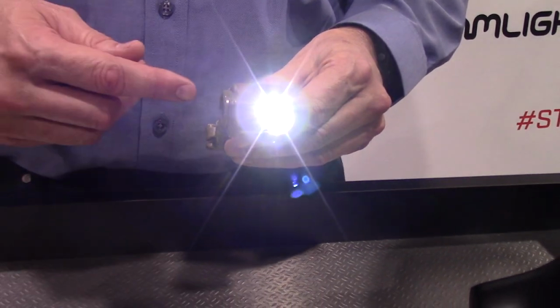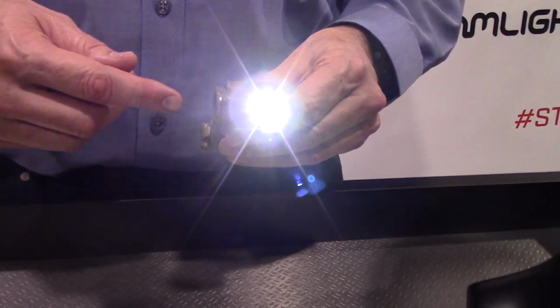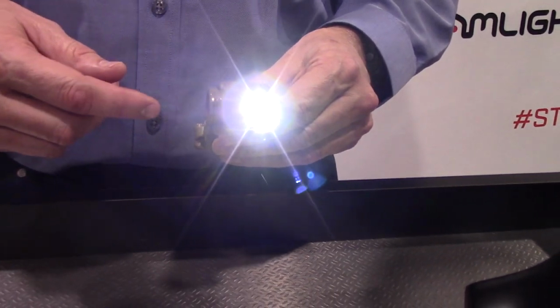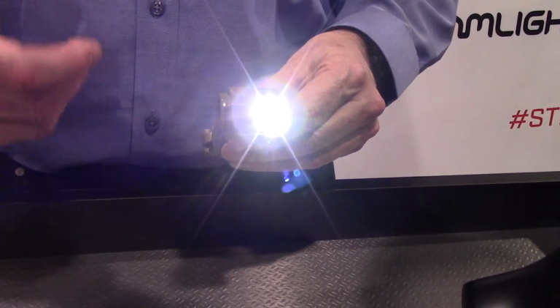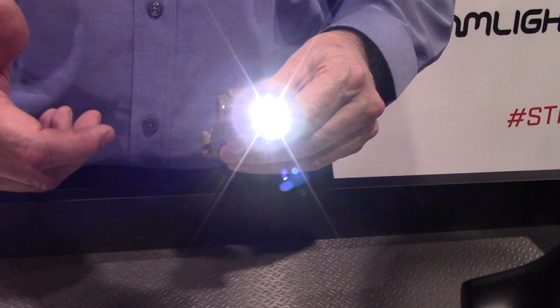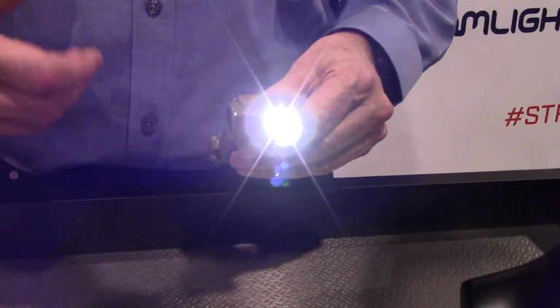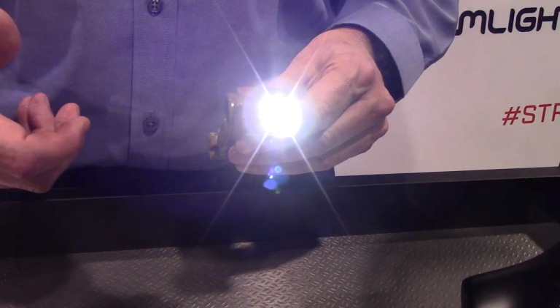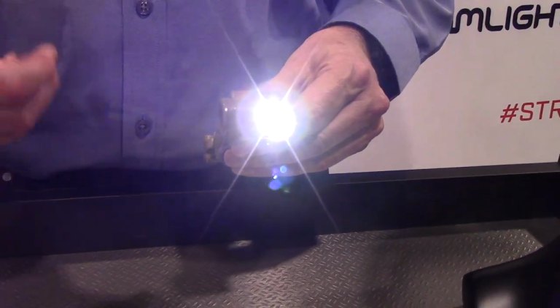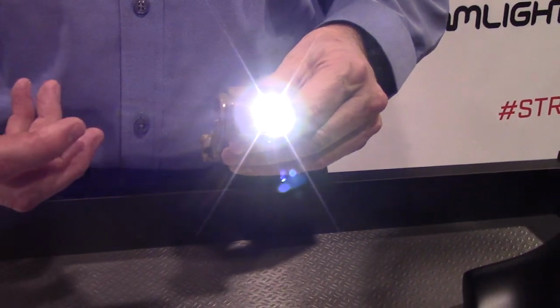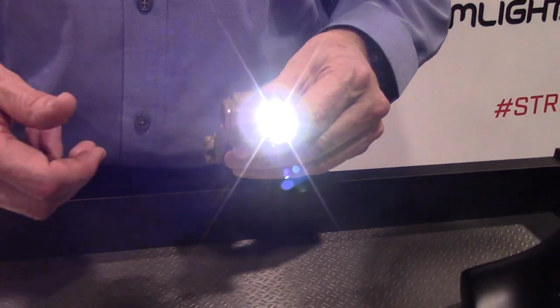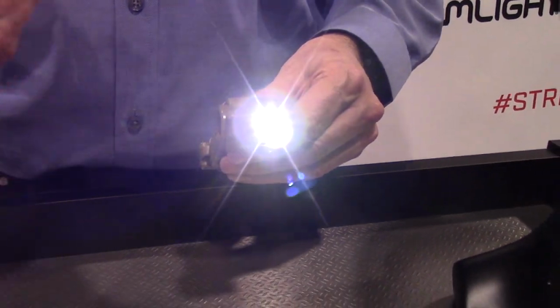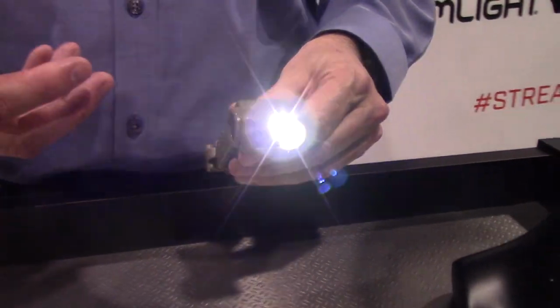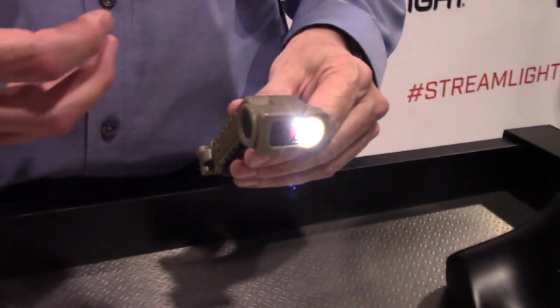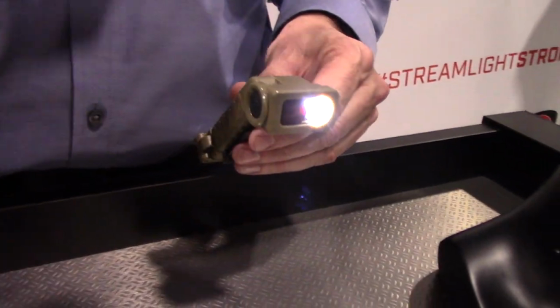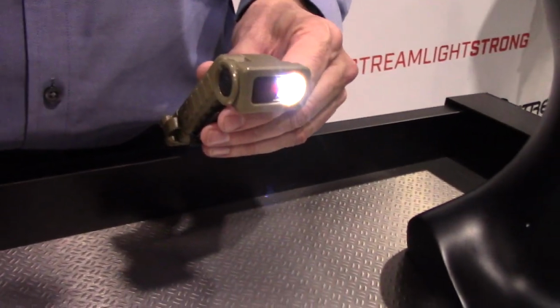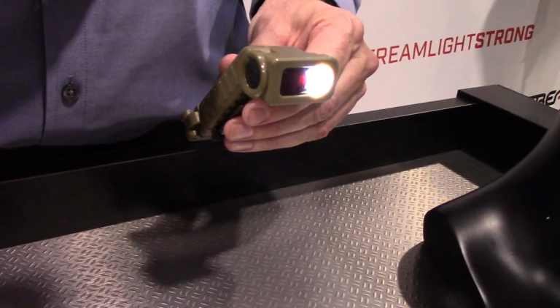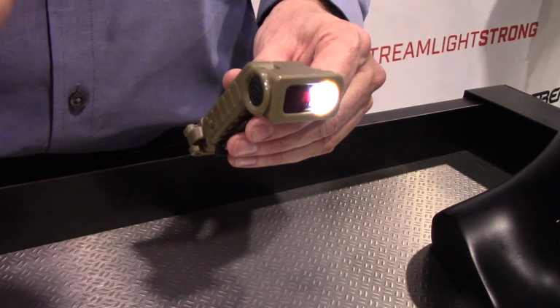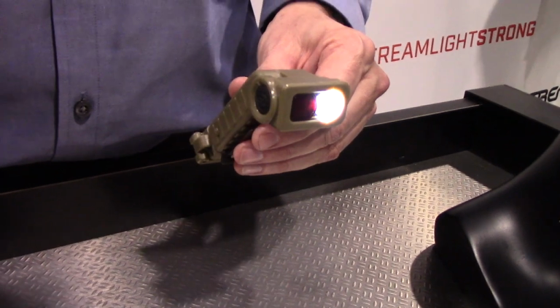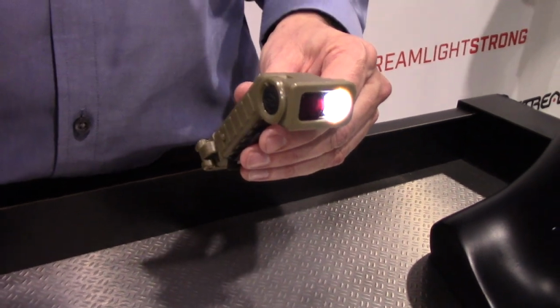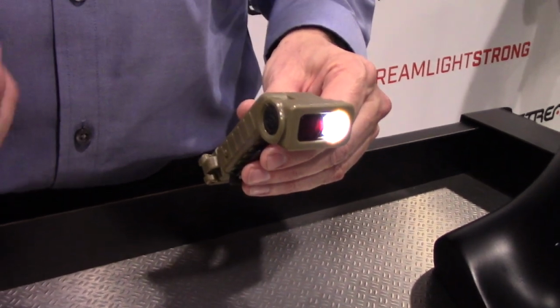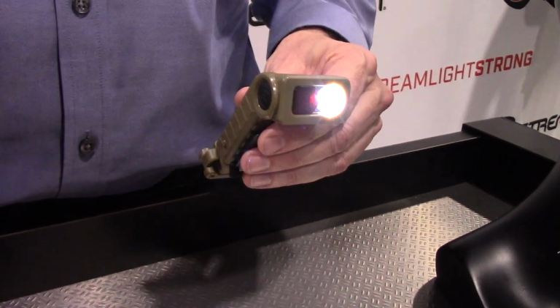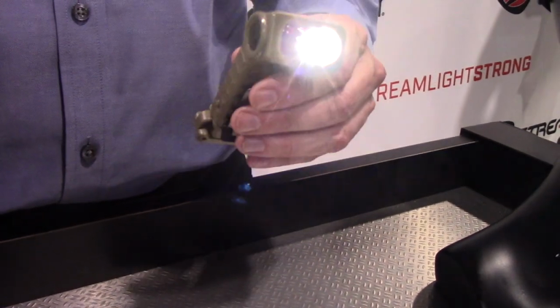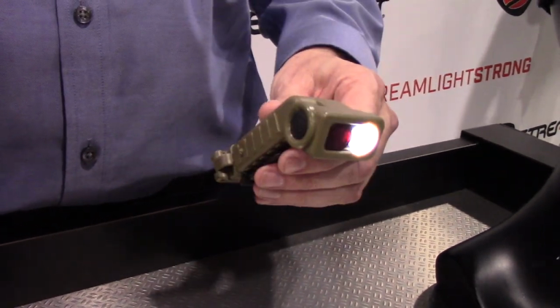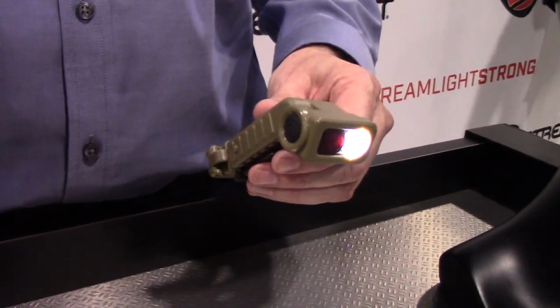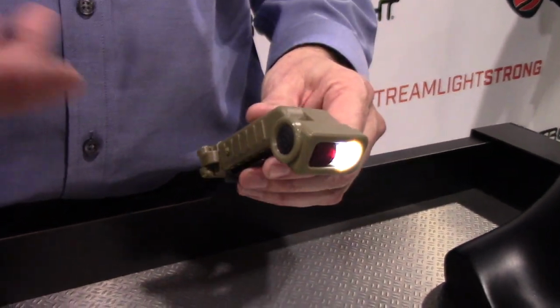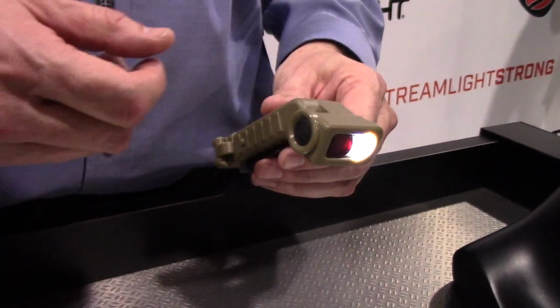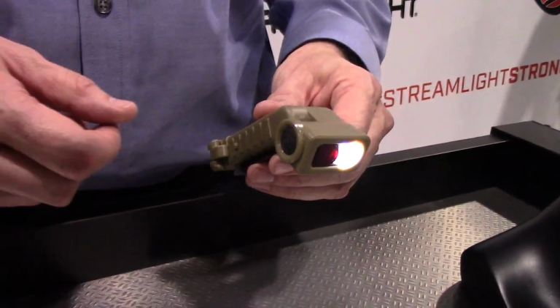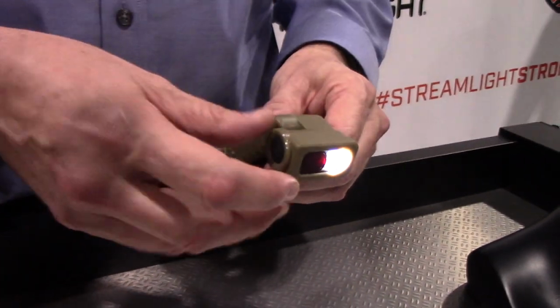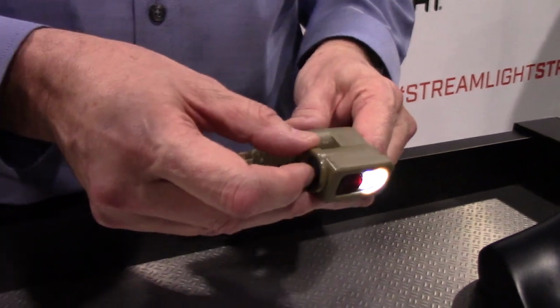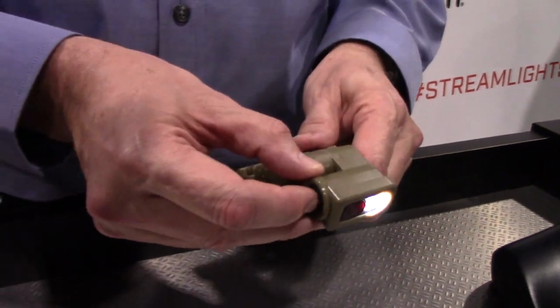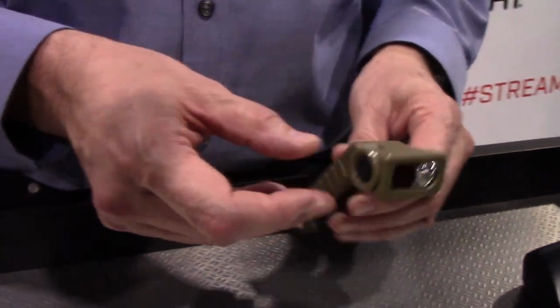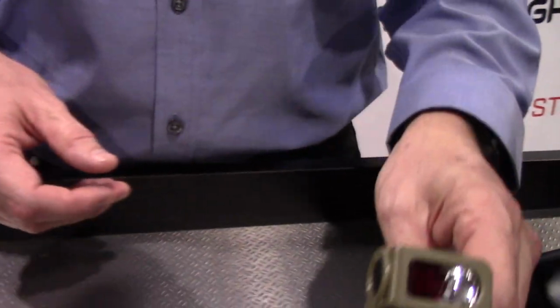So this is a great piece of kit for the outdoorsman, the camper, the hunter. Even law enforcement — for the guy who's looking for something on his tac vest he can use at night, whether he needs a red light, a low light, or just a white light.